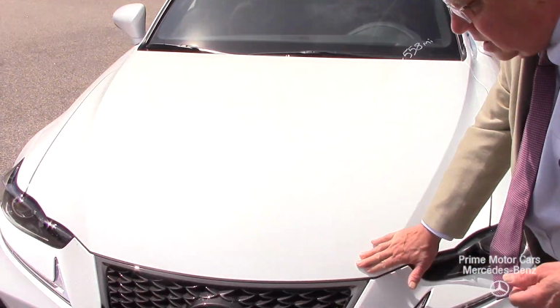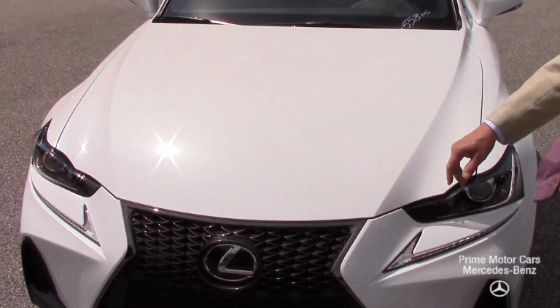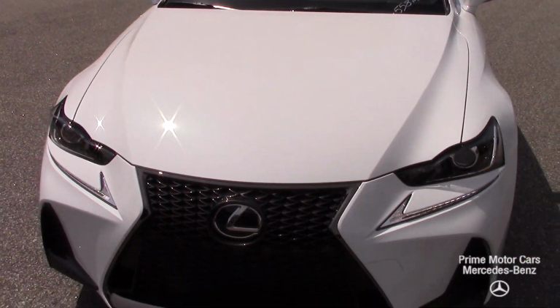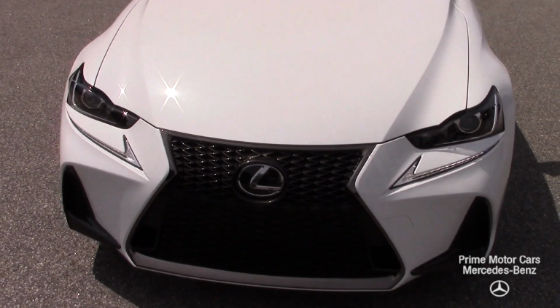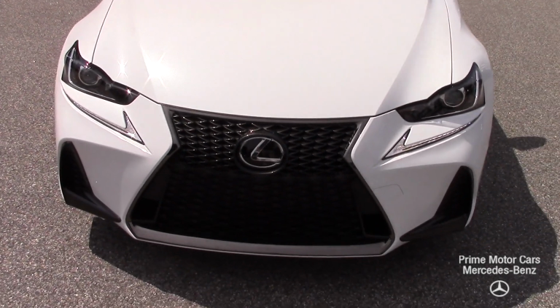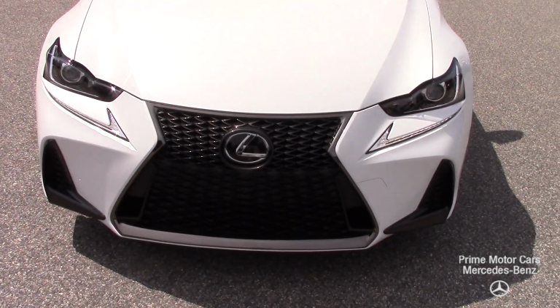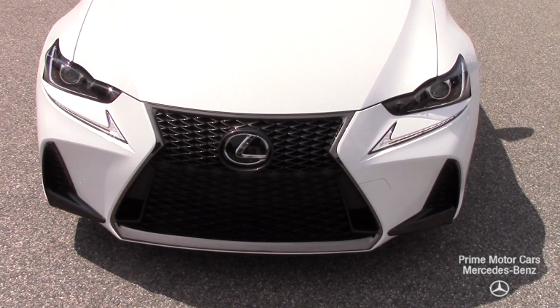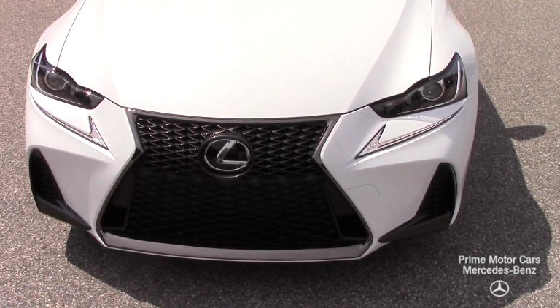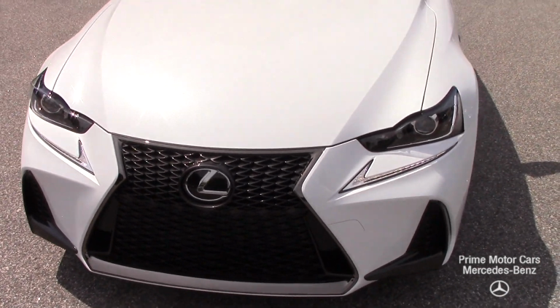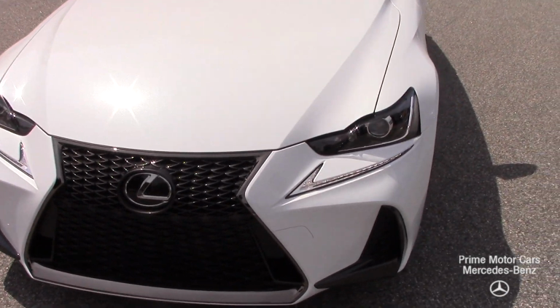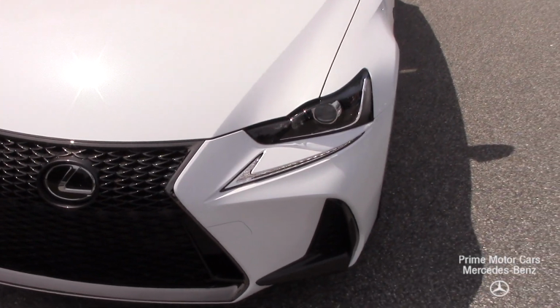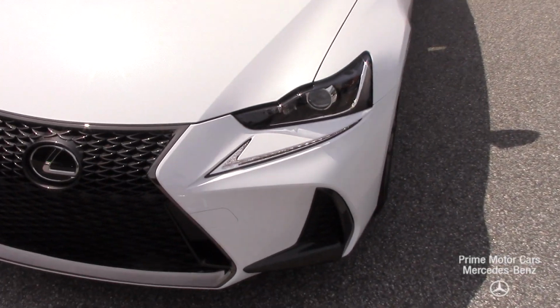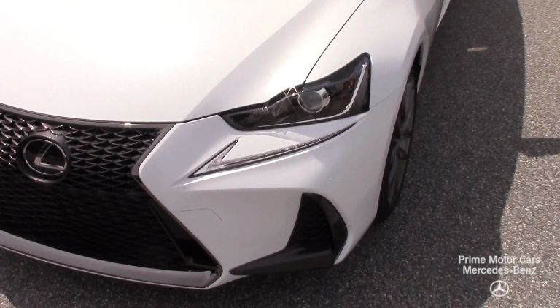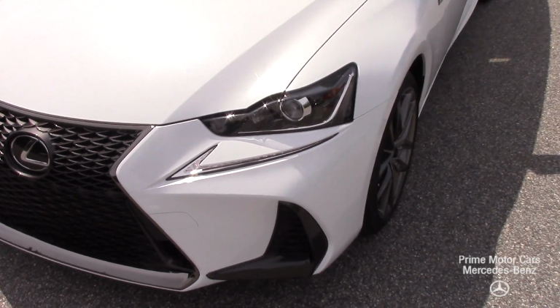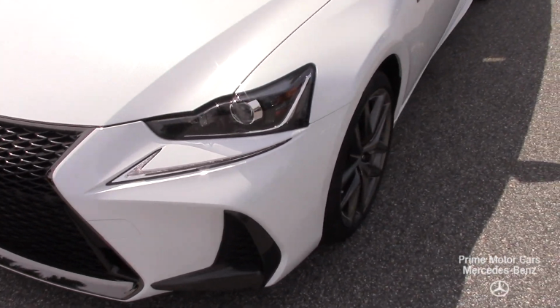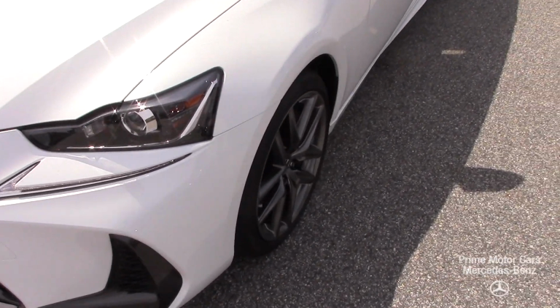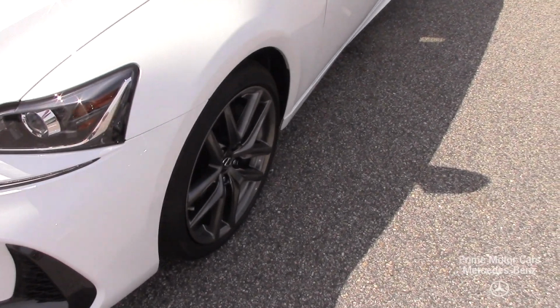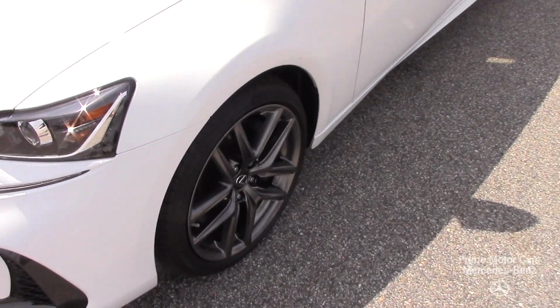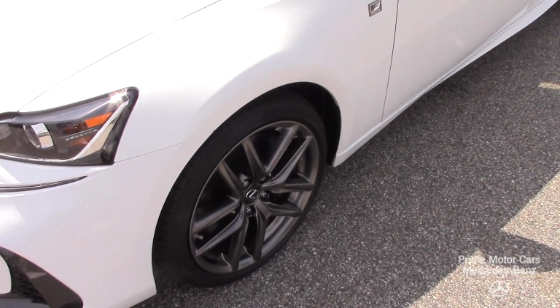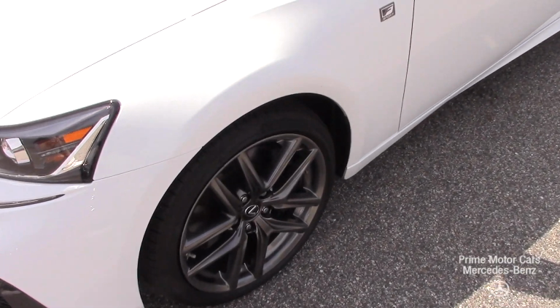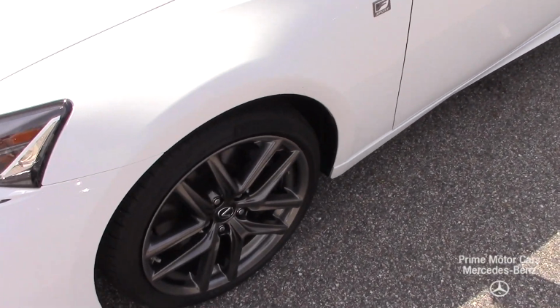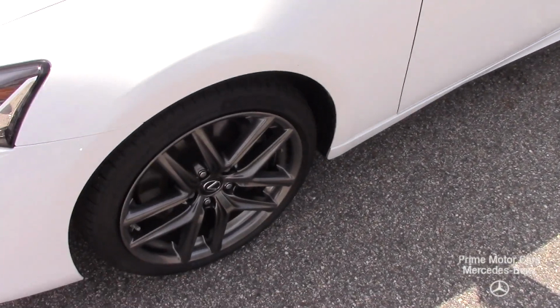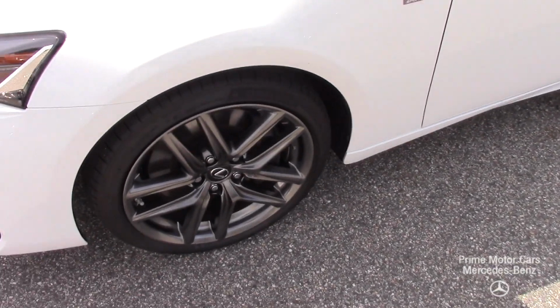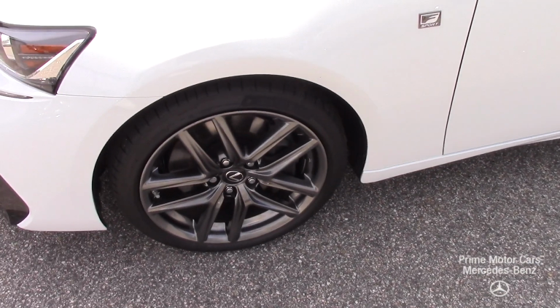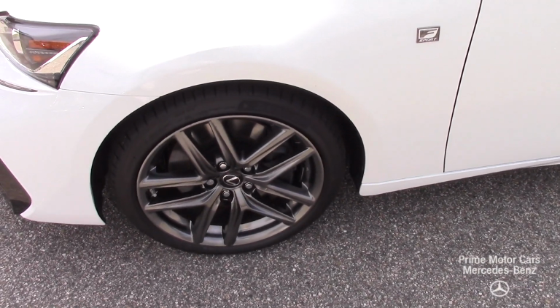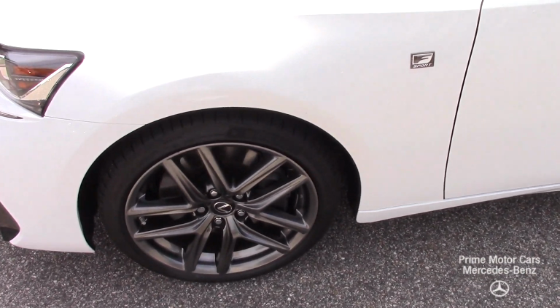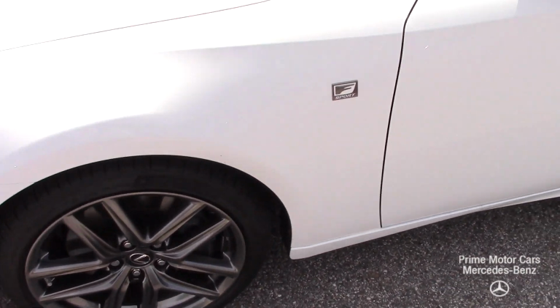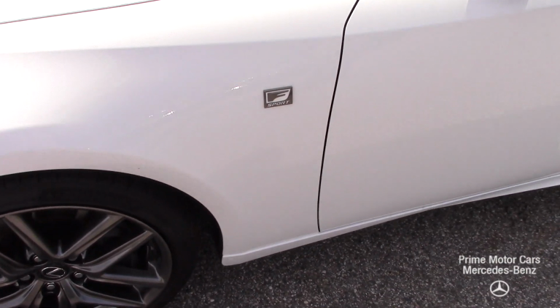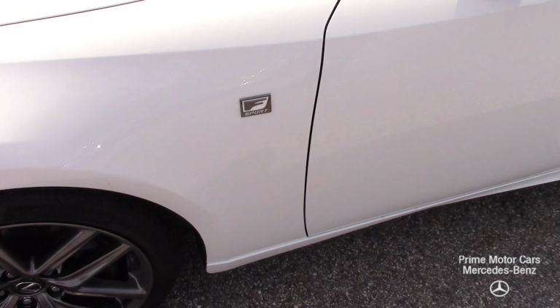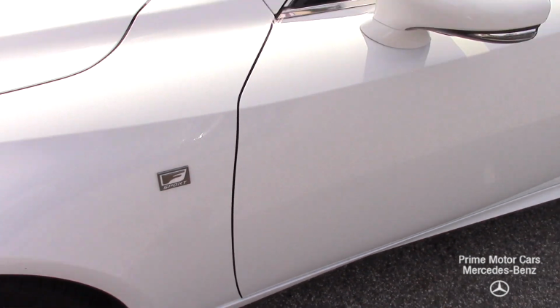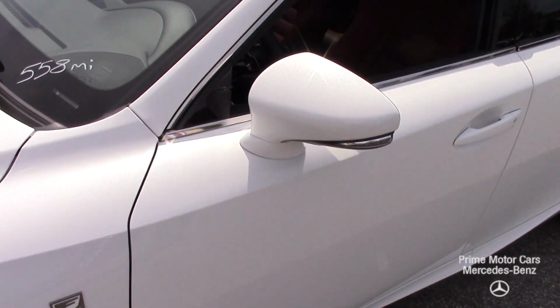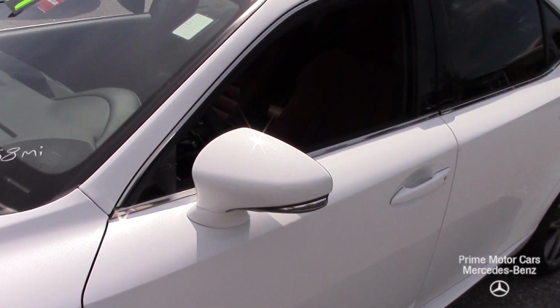Let's walk around the car a little bit. Wonderful Lexus wheels, the F Sport logo. The car sits beautifully. You've got the factory tinted windows, sunroof.